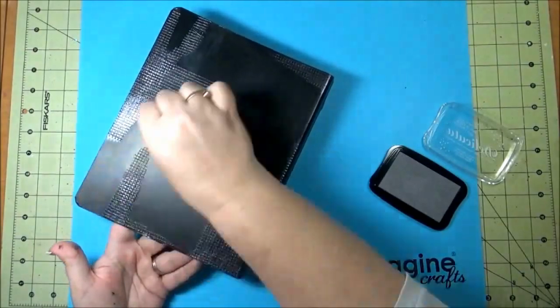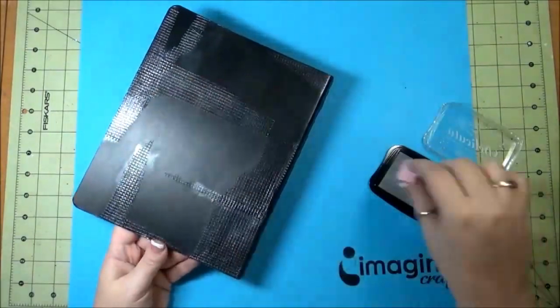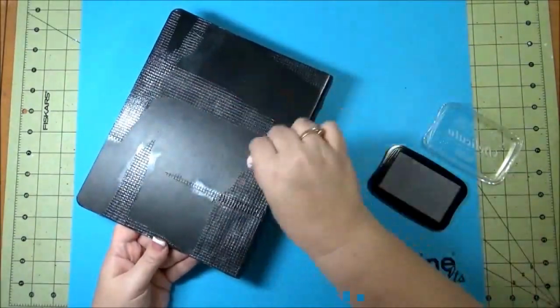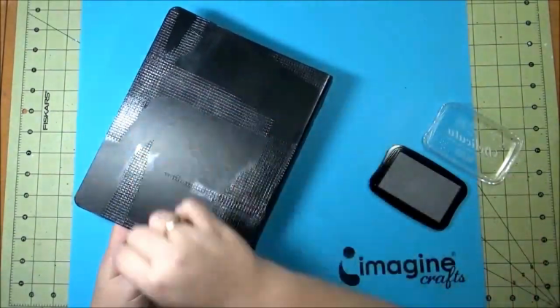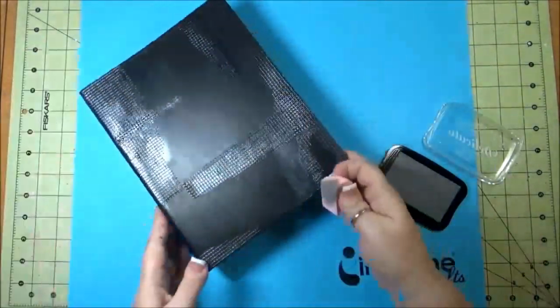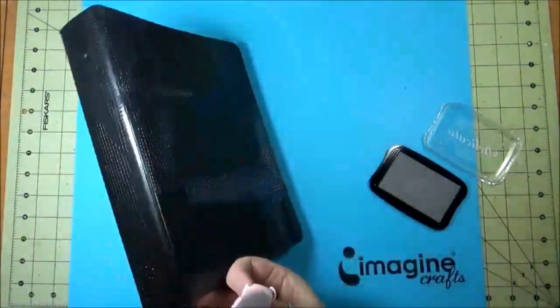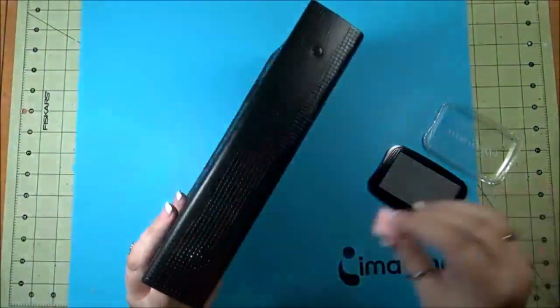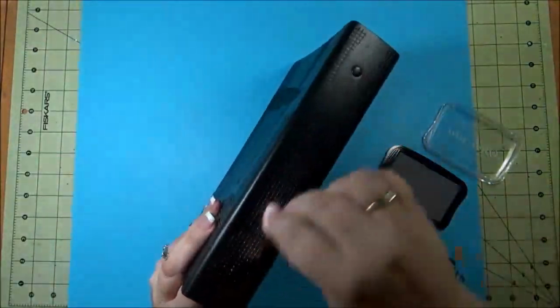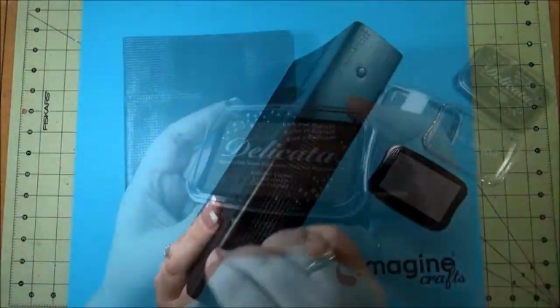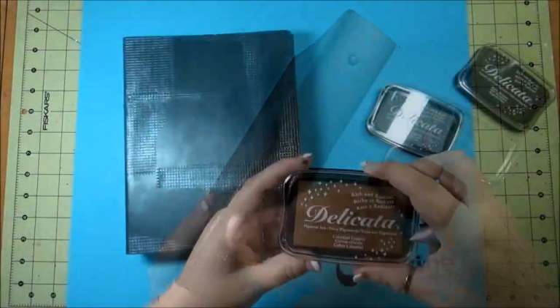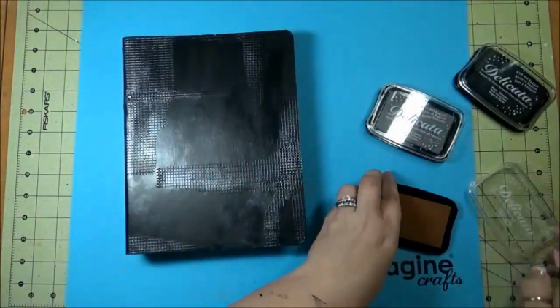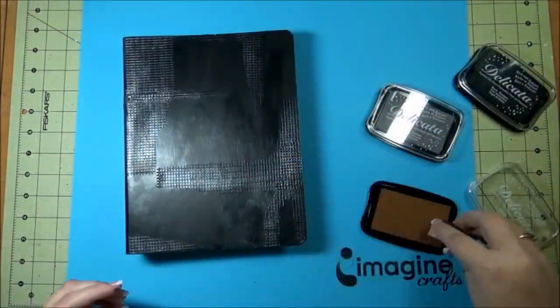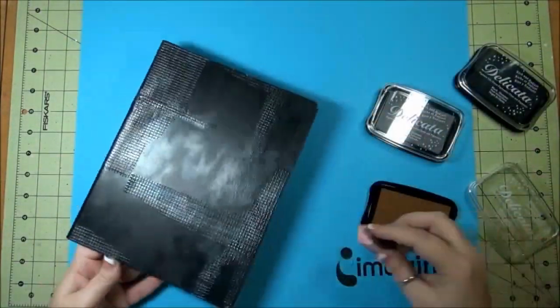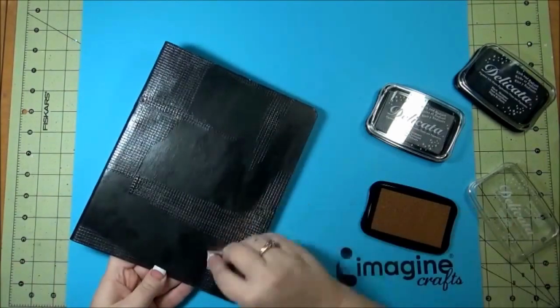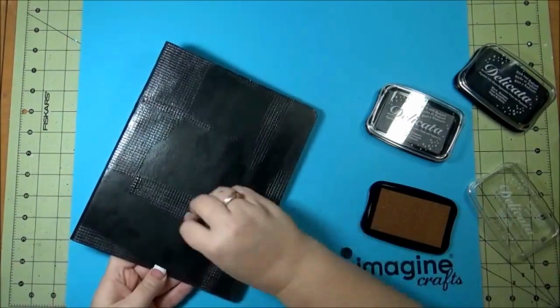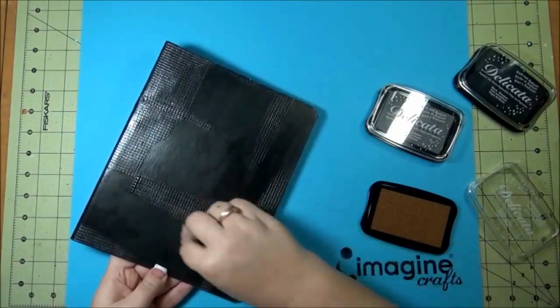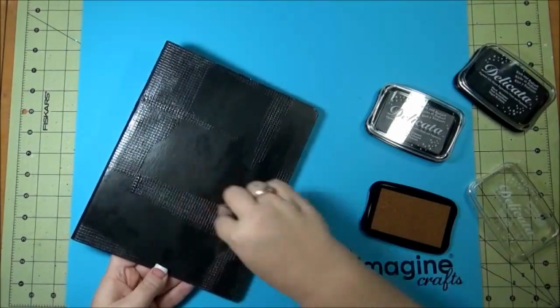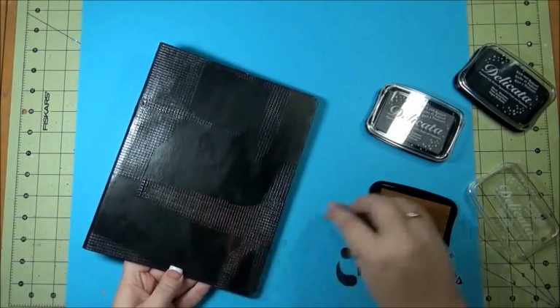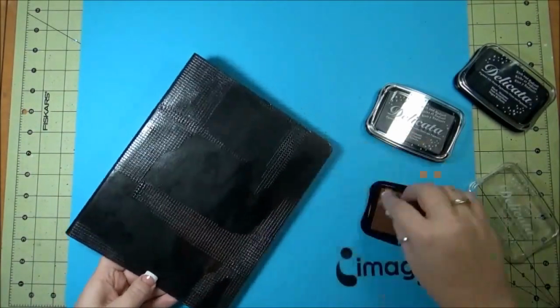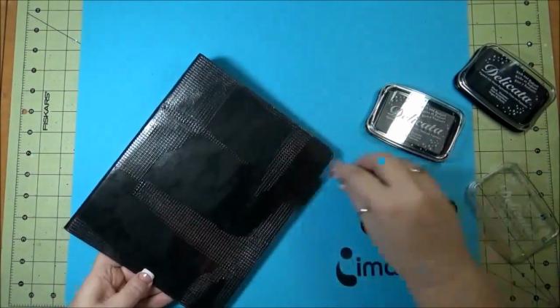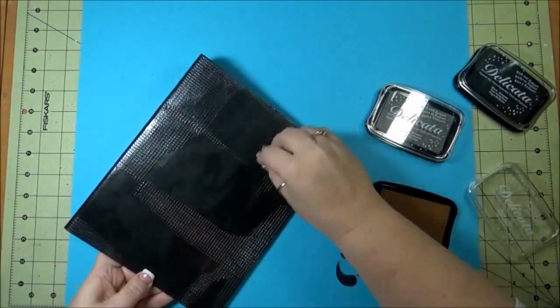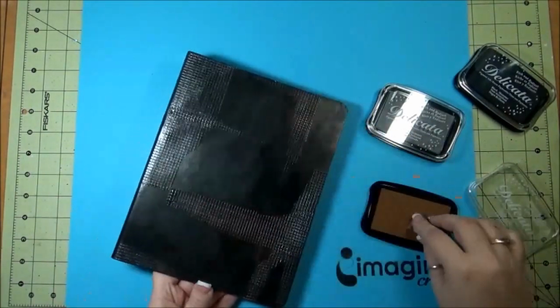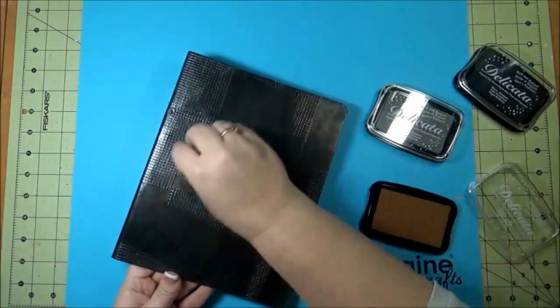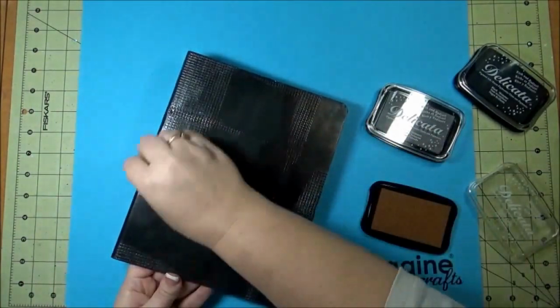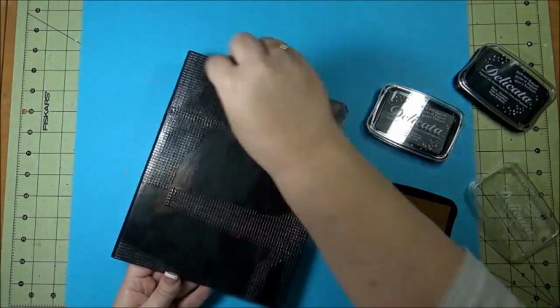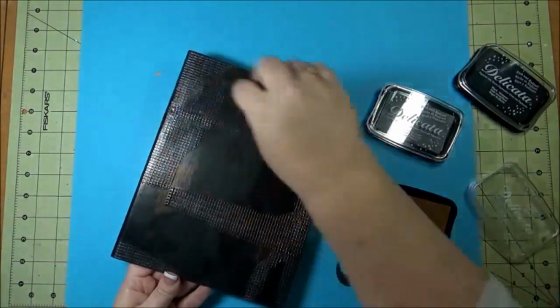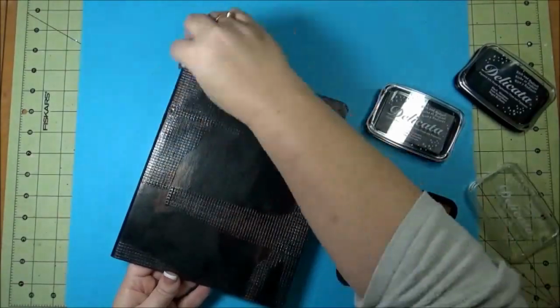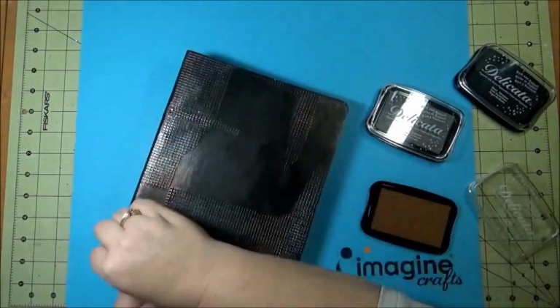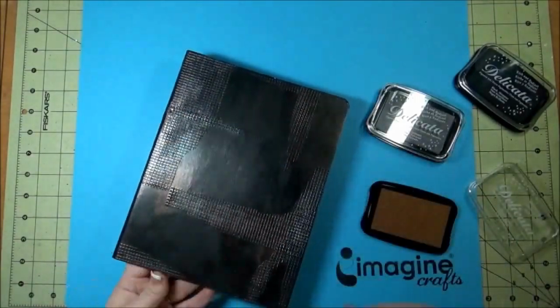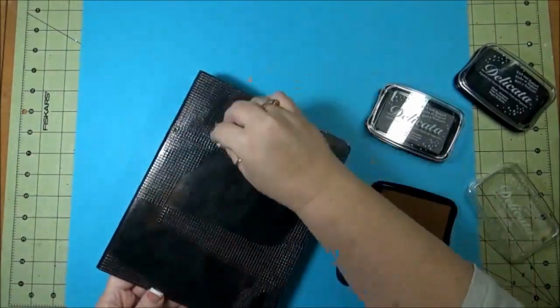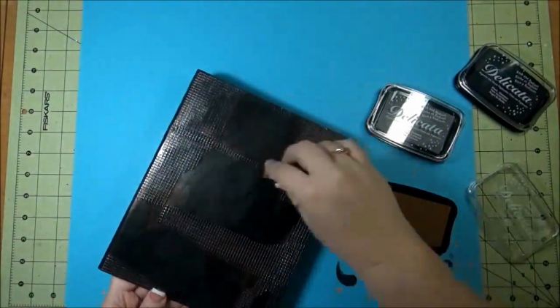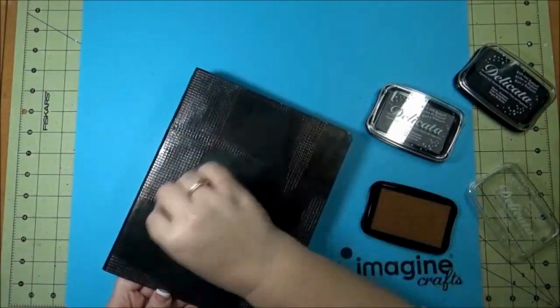And then the next one I did the Delicata in the Celestial Copper. This is actually now available in the bigger full-size ink pad.